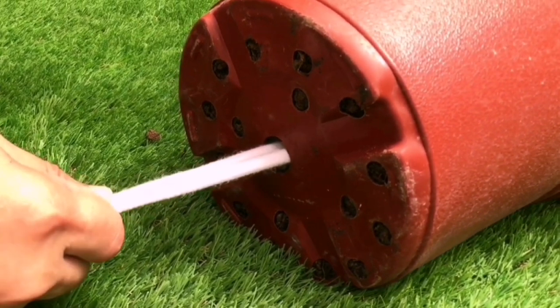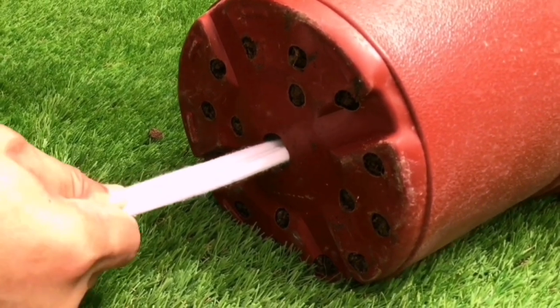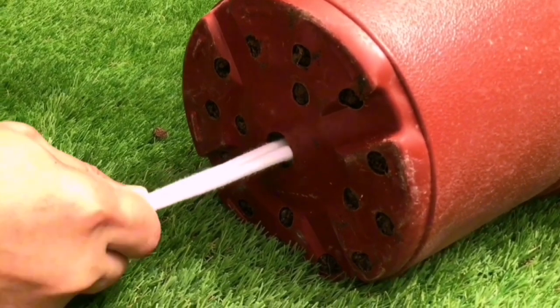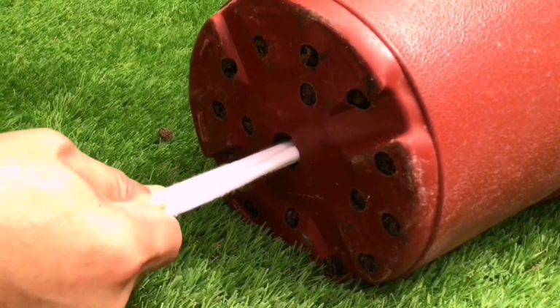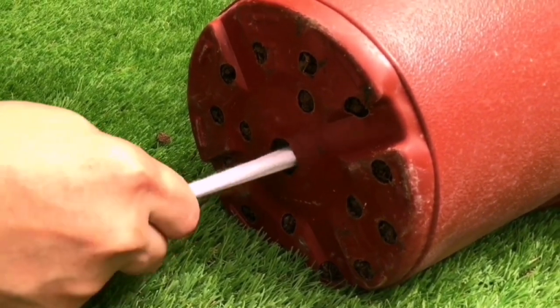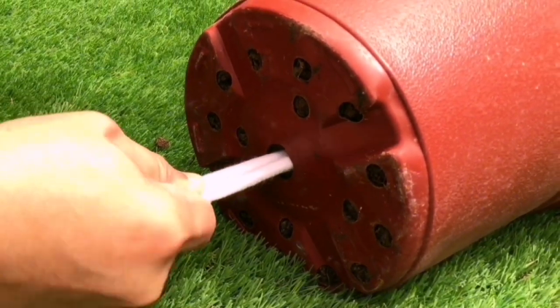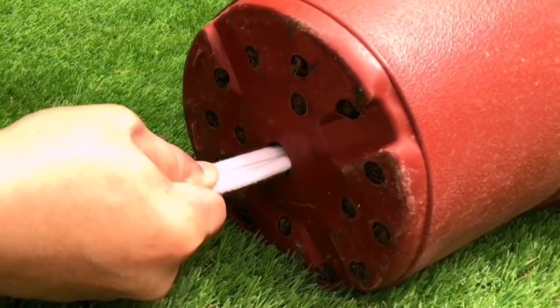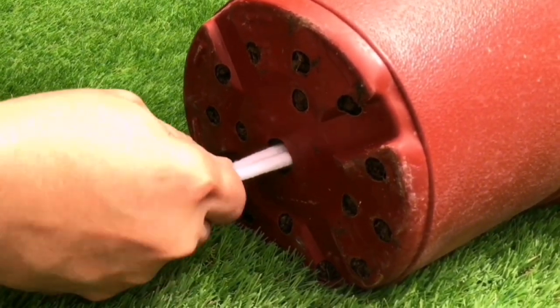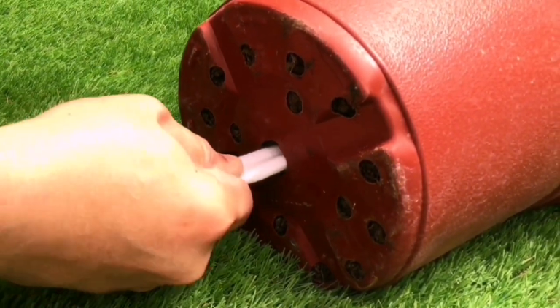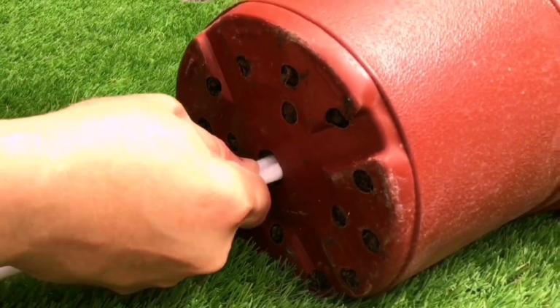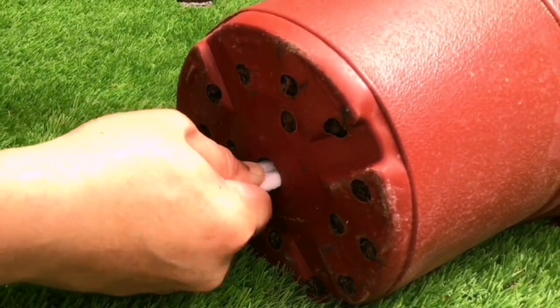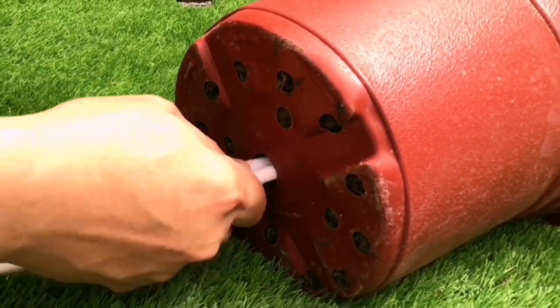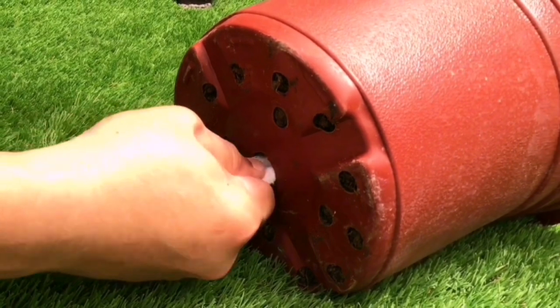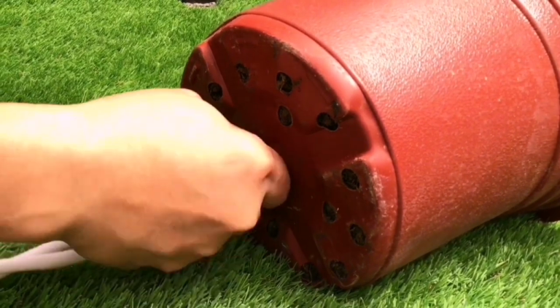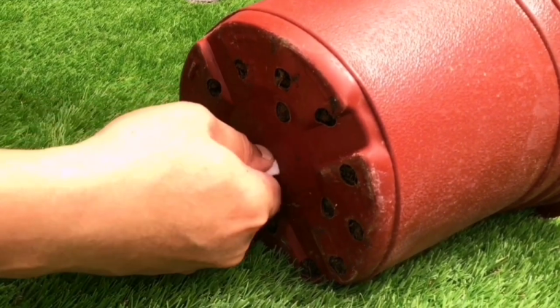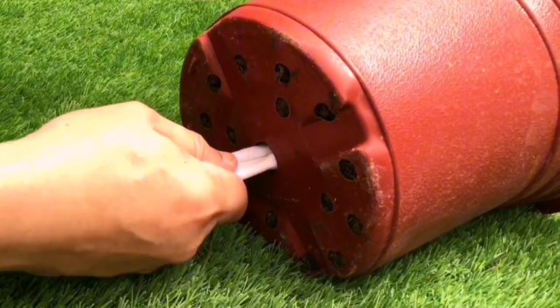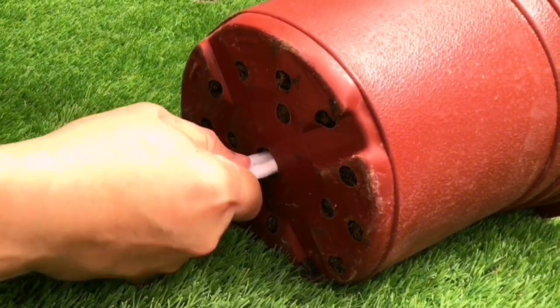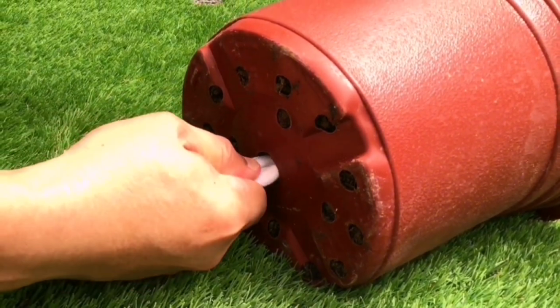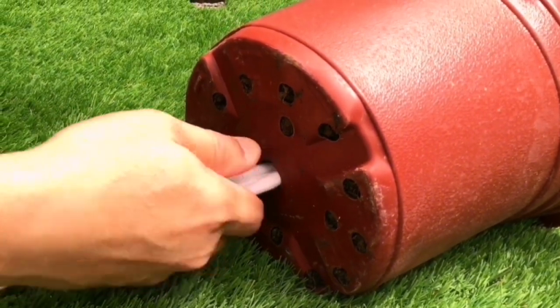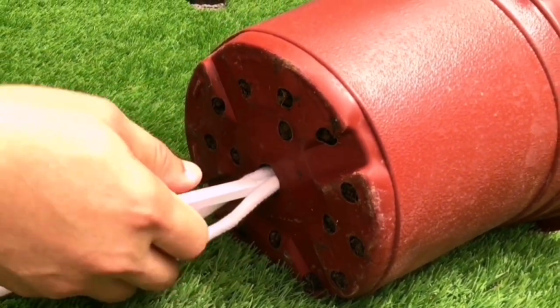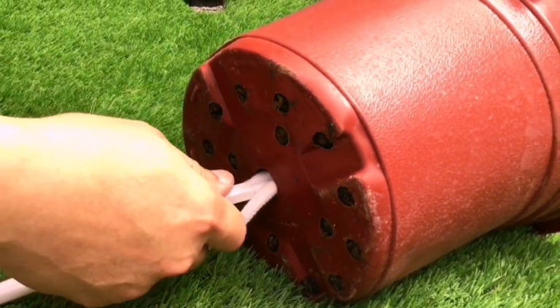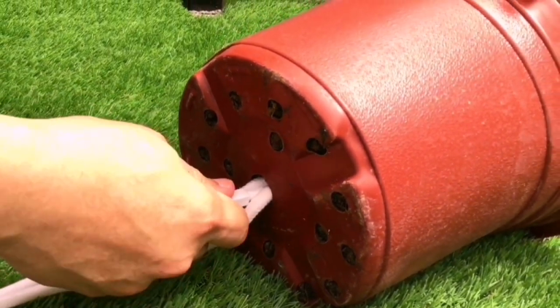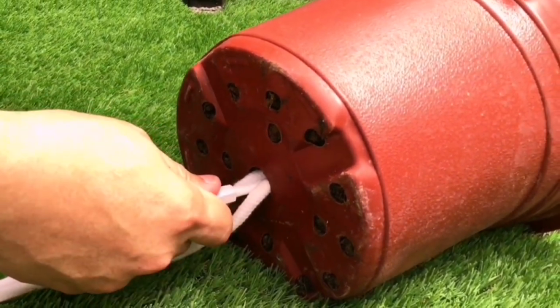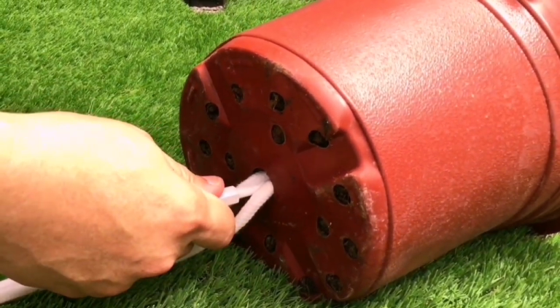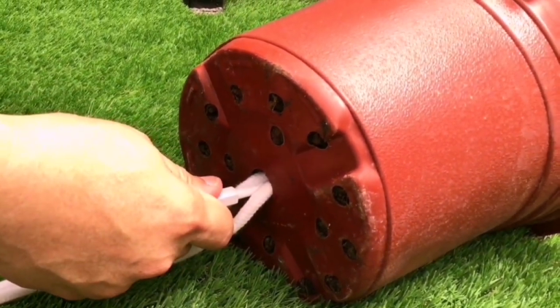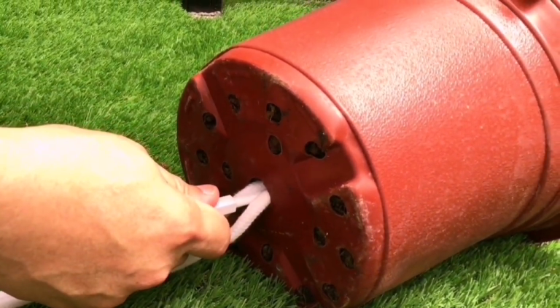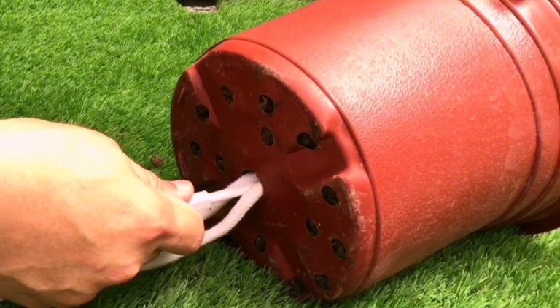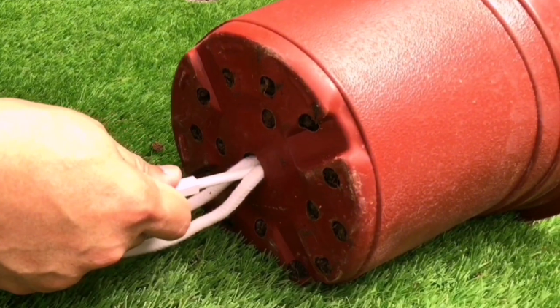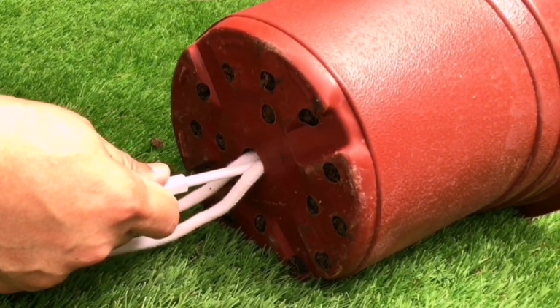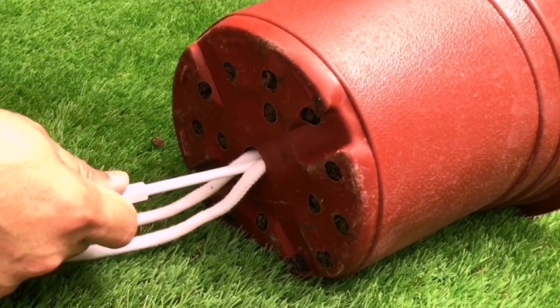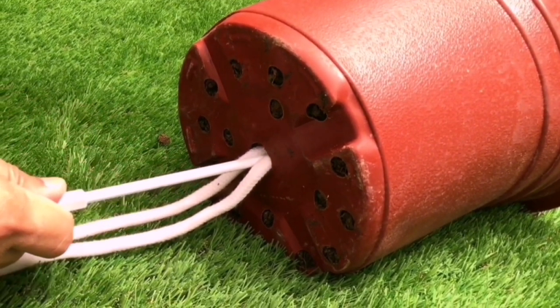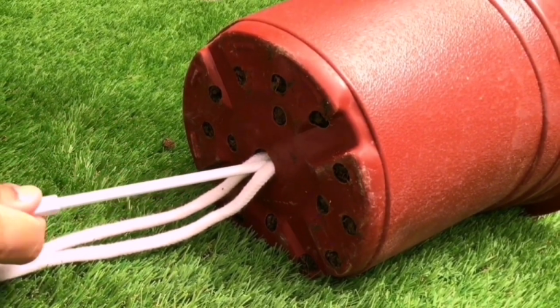Use the center hole if available, but if a side hole is used, push the wick toward the middle. When the wick is fully inserted, let go of the wick and, holding only the insertion tool, gradually remove it, leaving the wick in place.